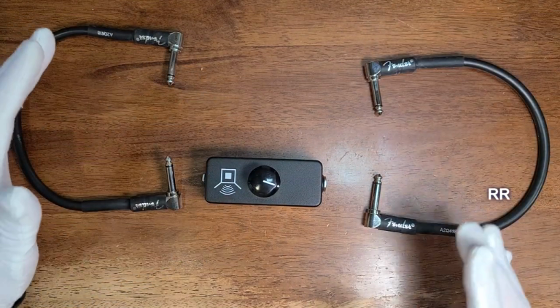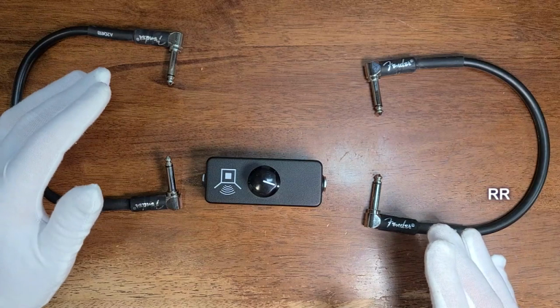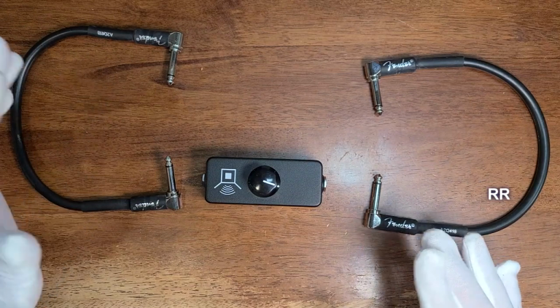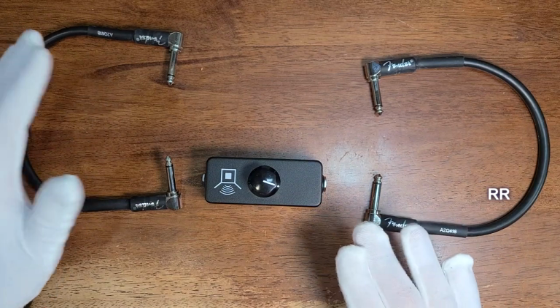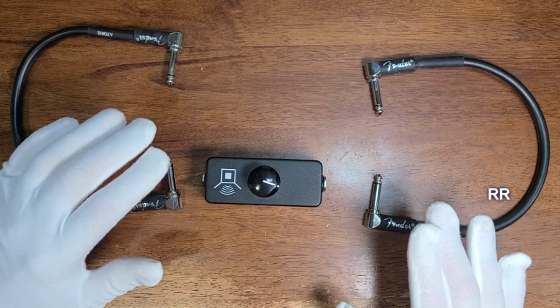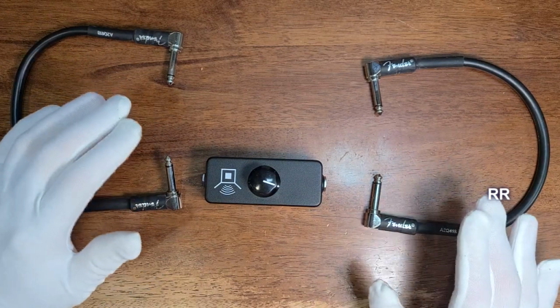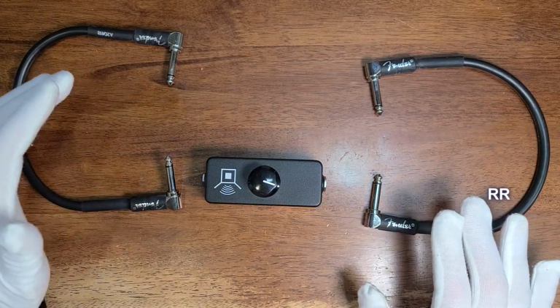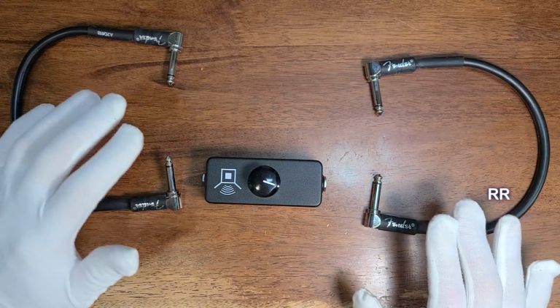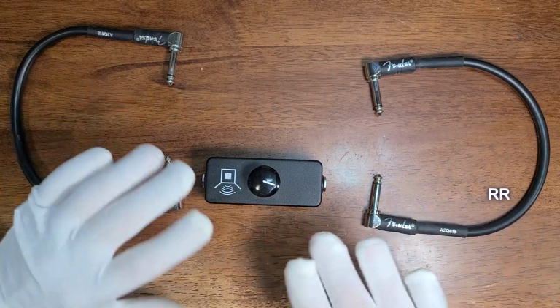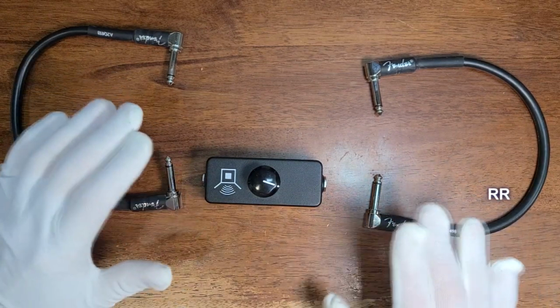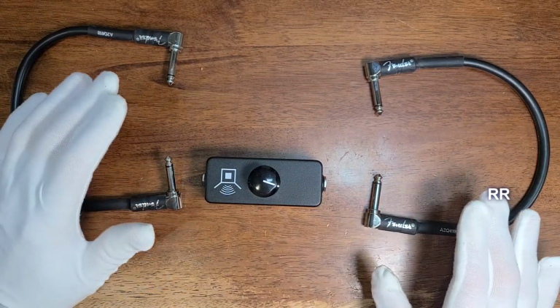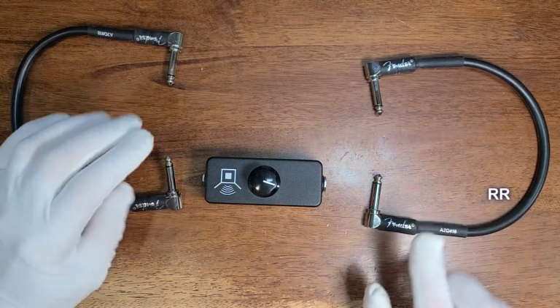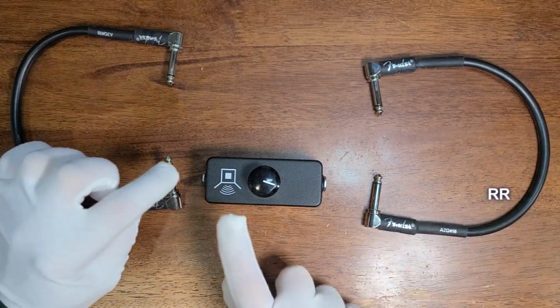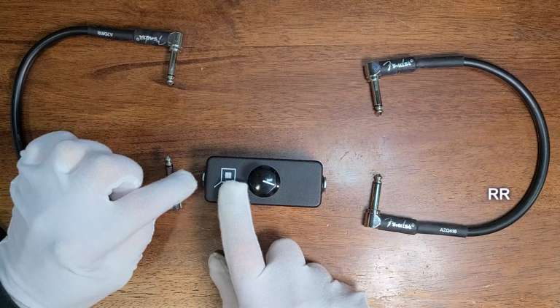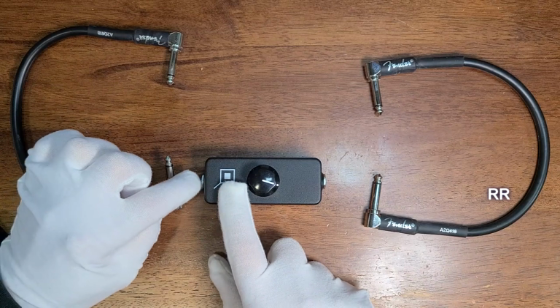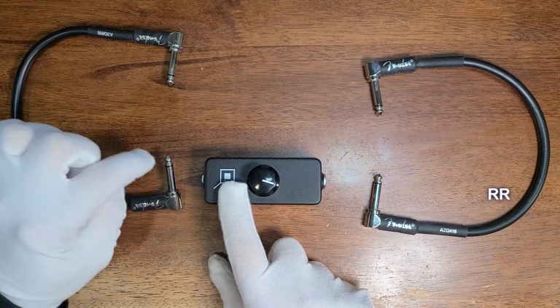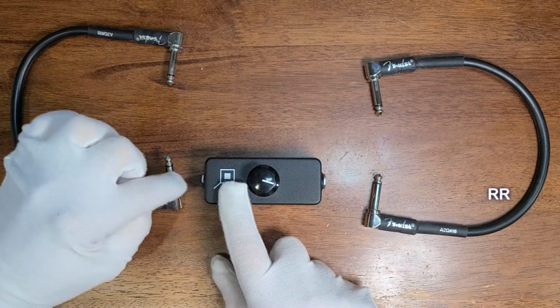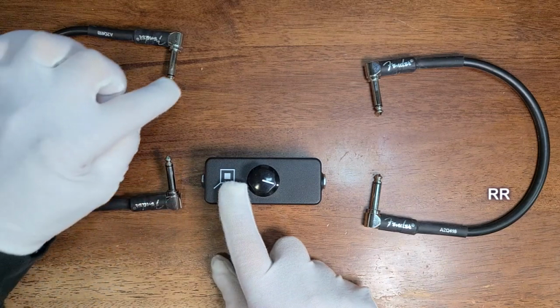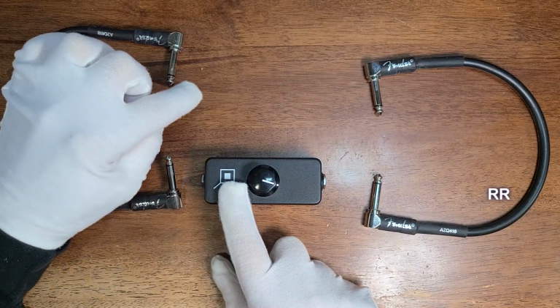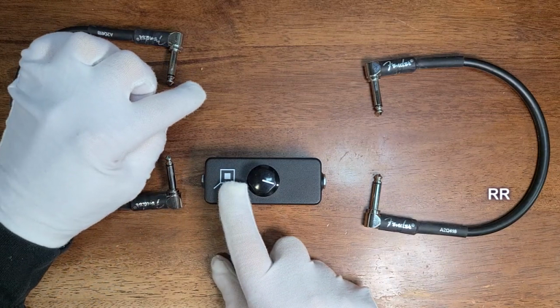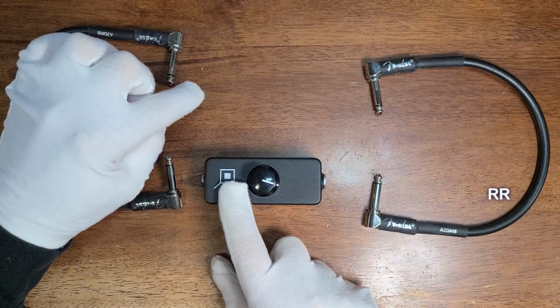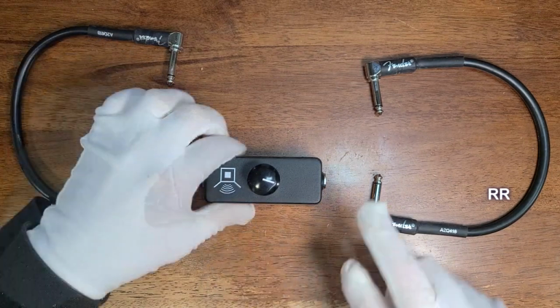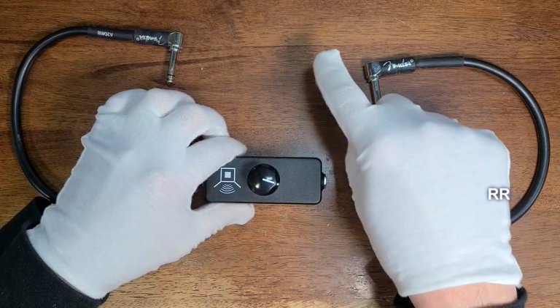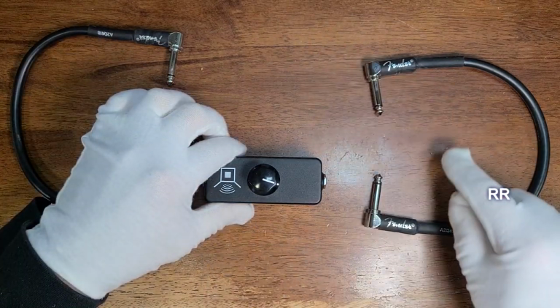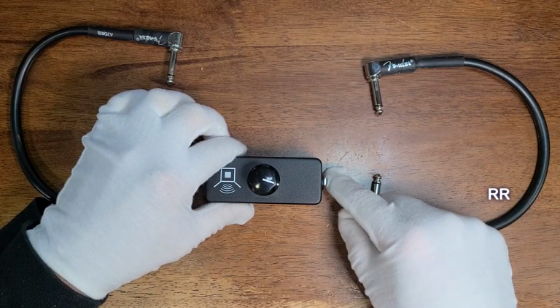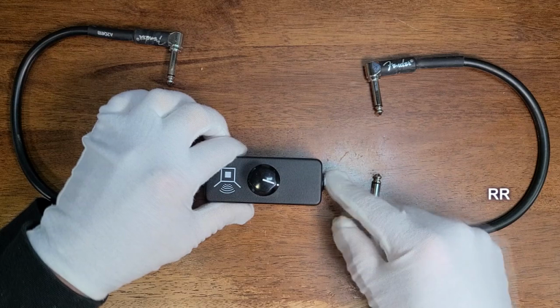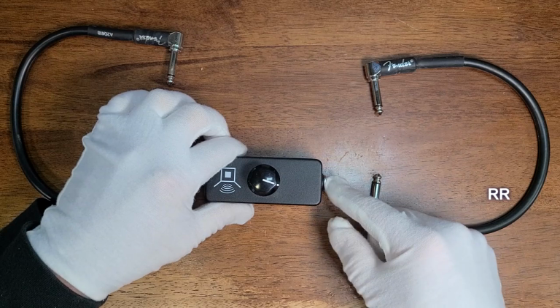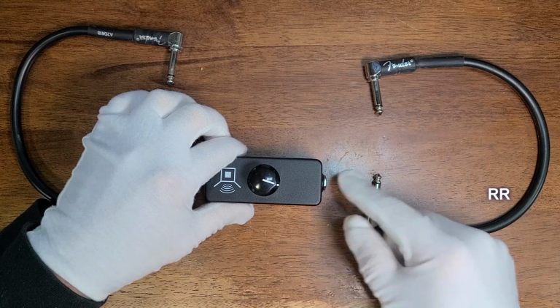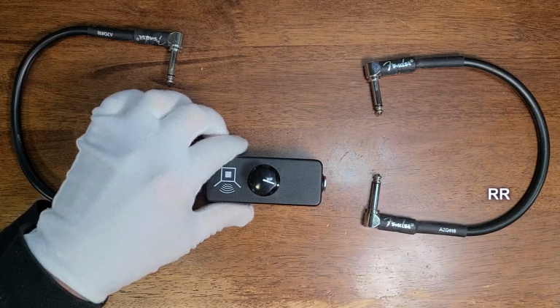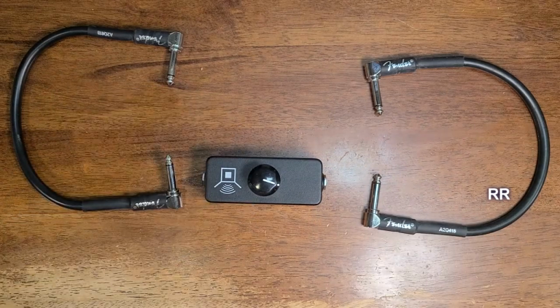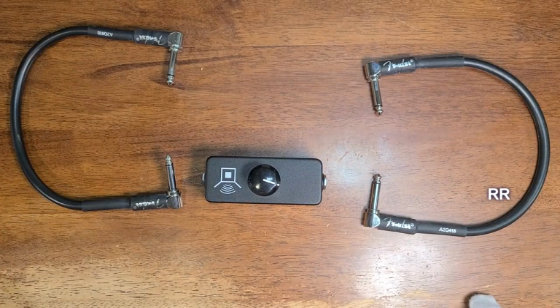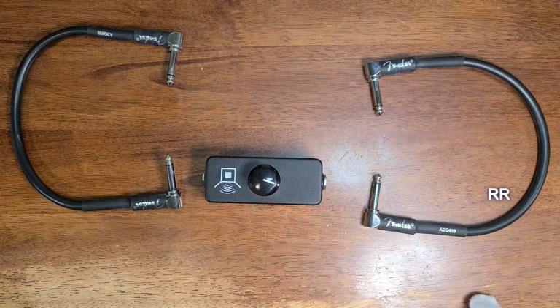Sometimes you'll have a preamp out and power amp in on the back of your amp, which is similar. You could come from the input of the Little Black Box into the preamp out, and then from the power amp in to the output of the Little Black Box. That would work also.